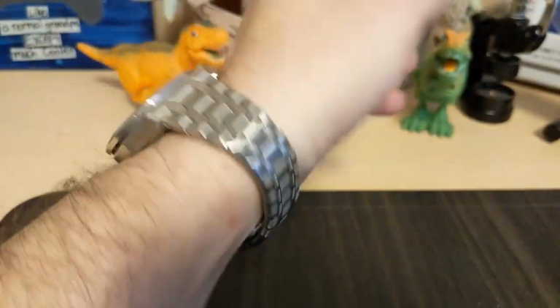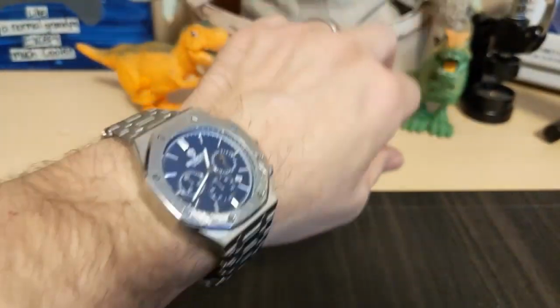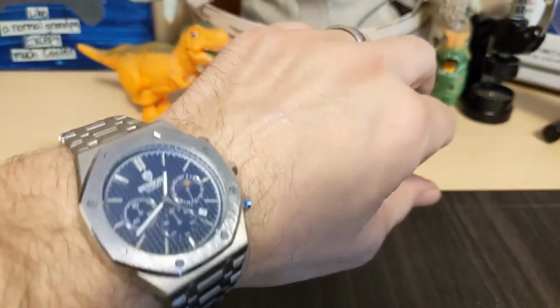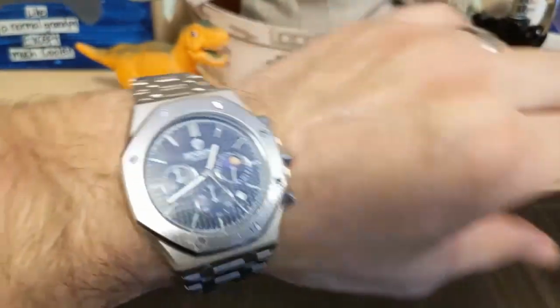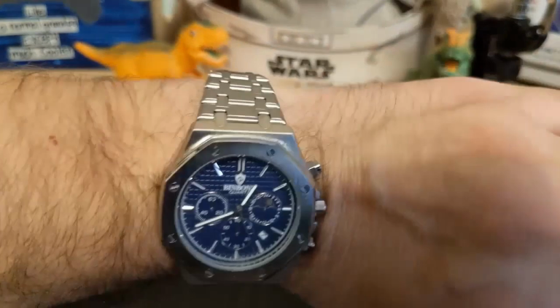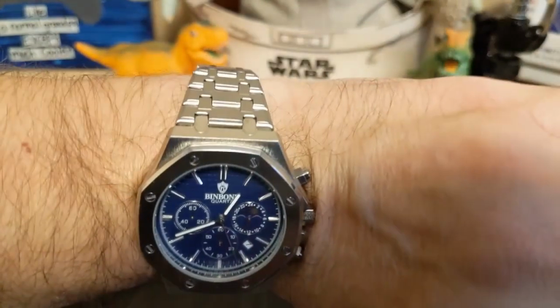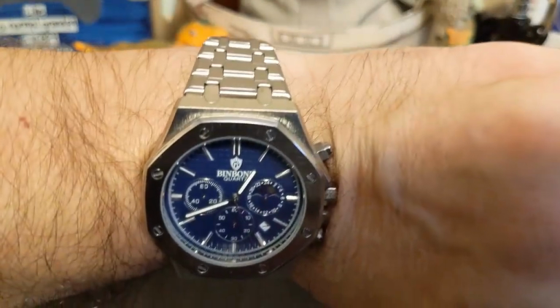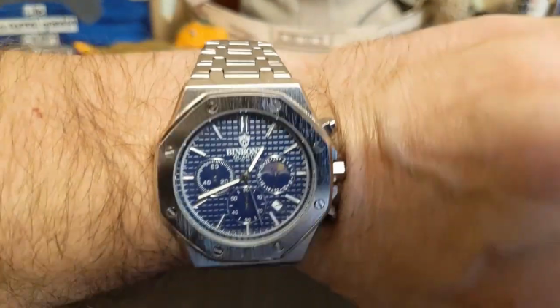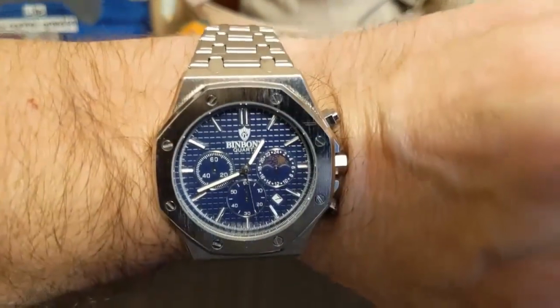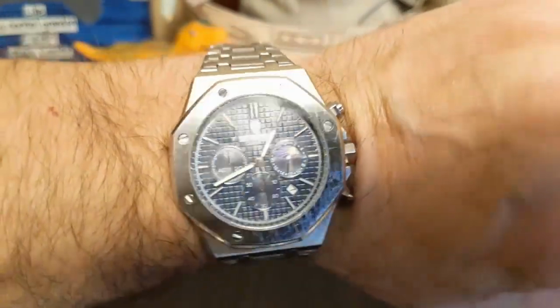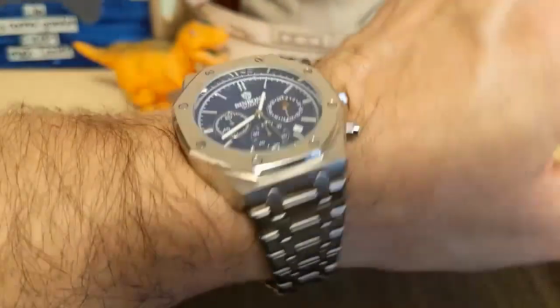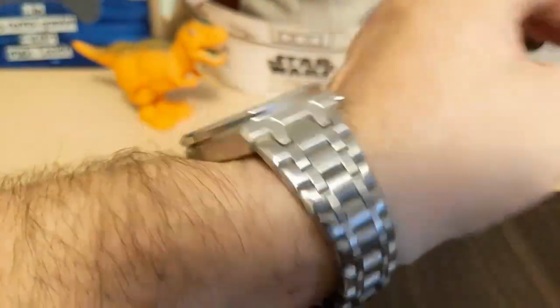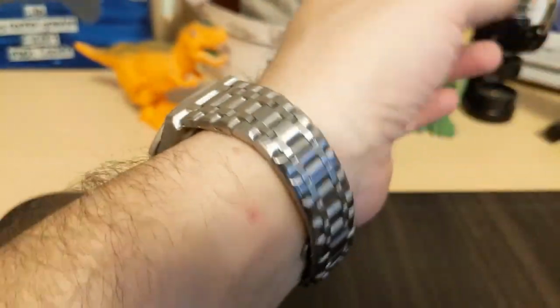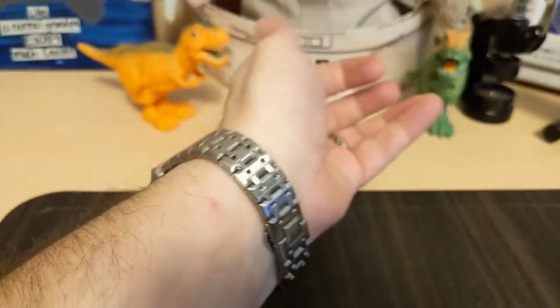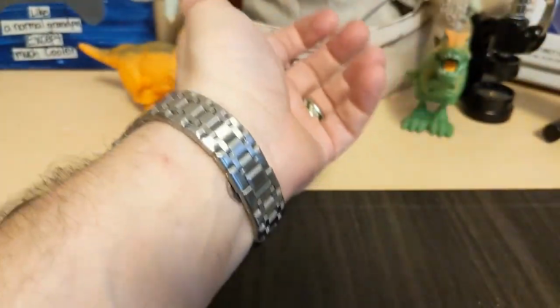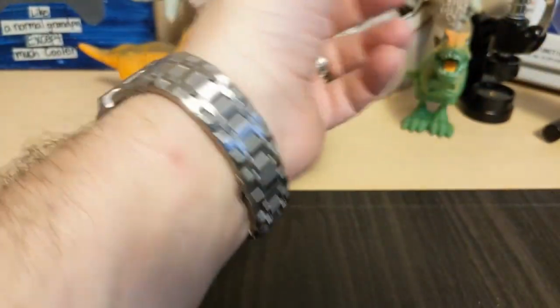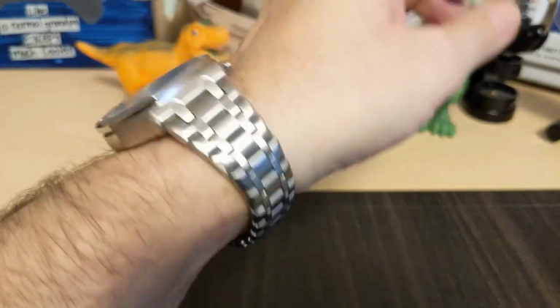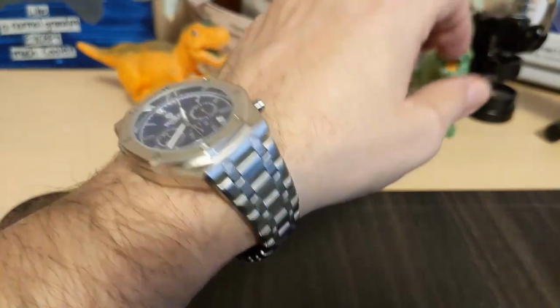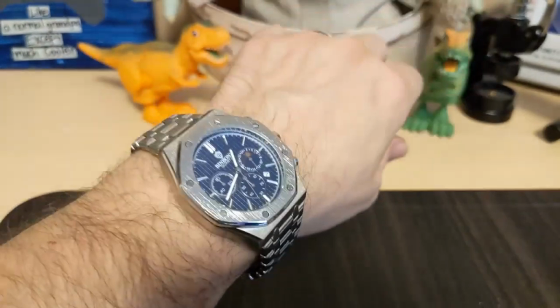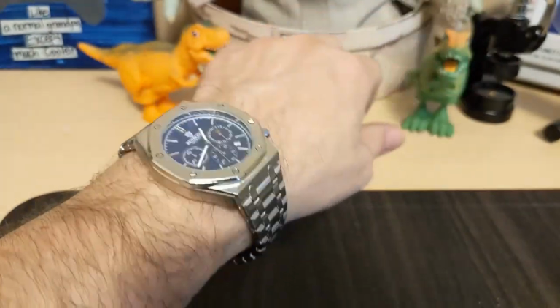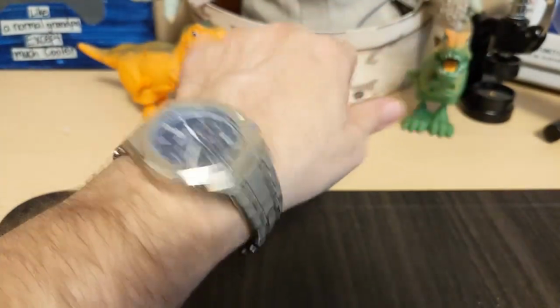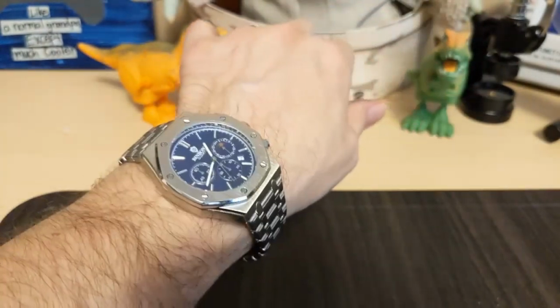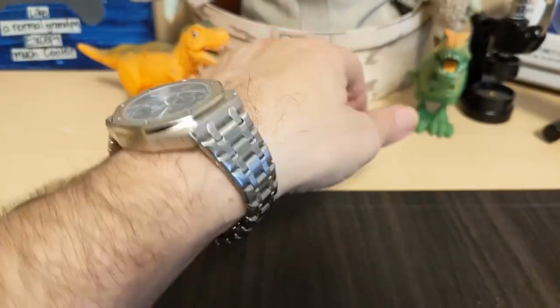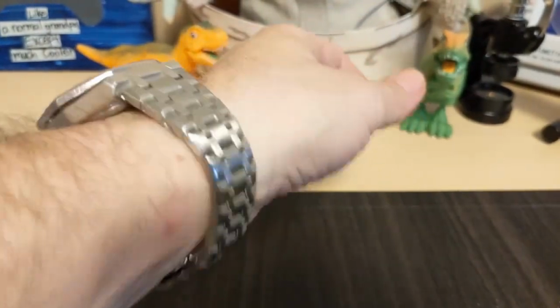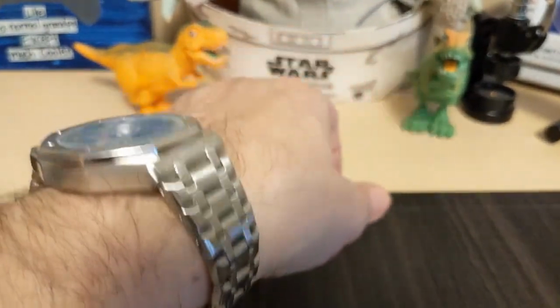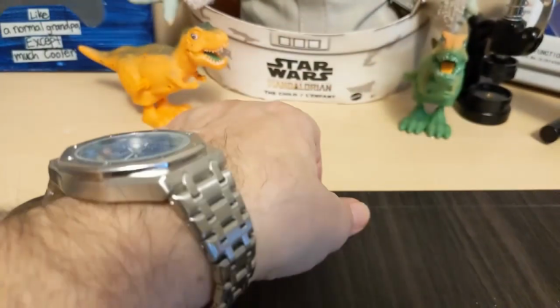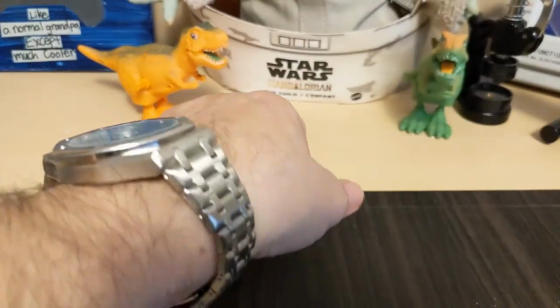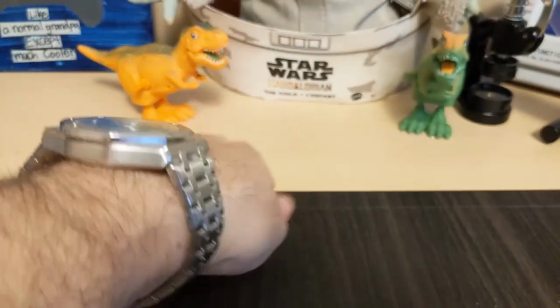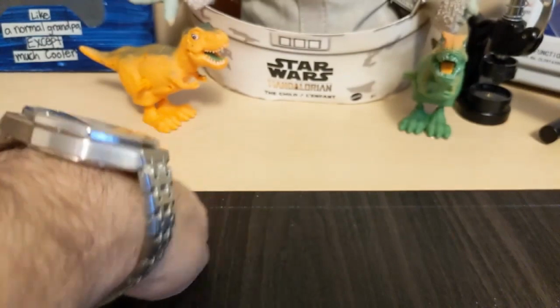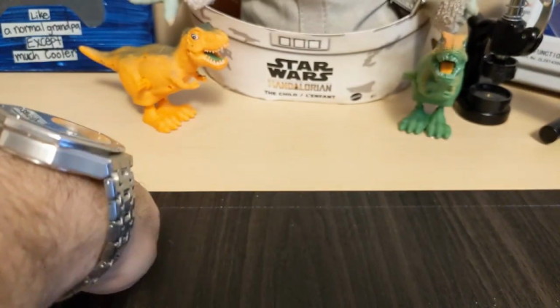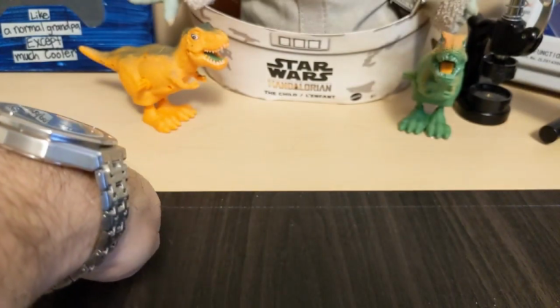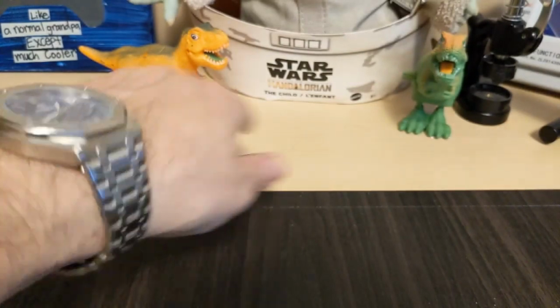It looks nice. It's a cheap watch, it's not going to look like the real thing, but I've definitely seen worse and I've definitely had watches that wore a lot worse — it wears pretty good.